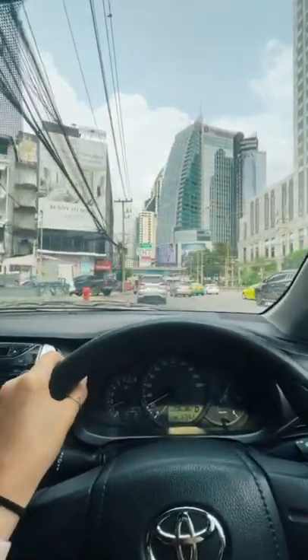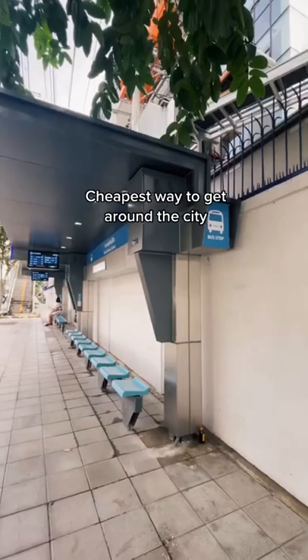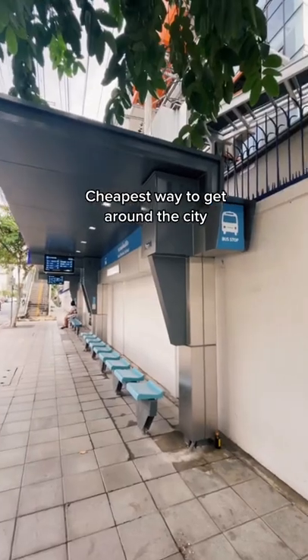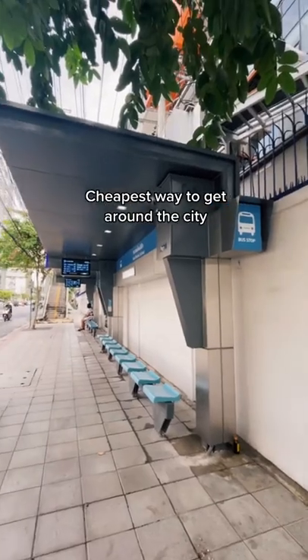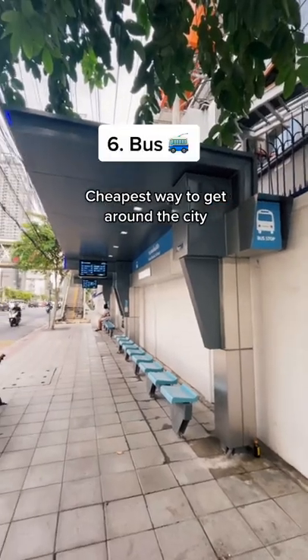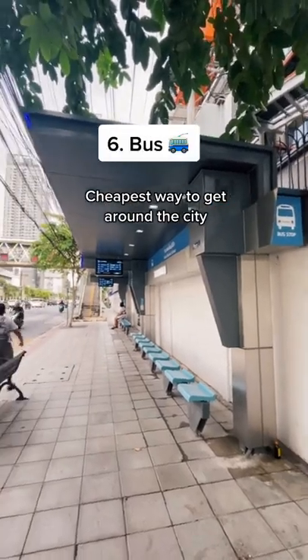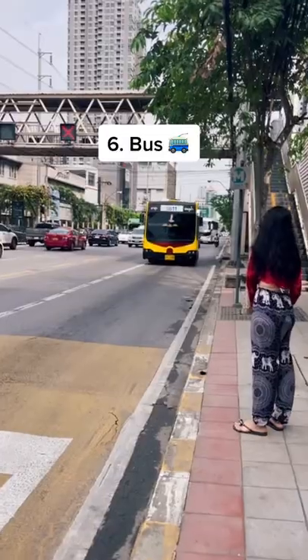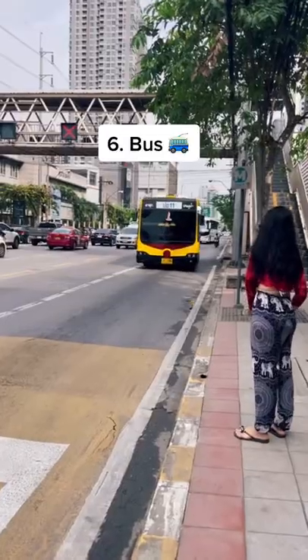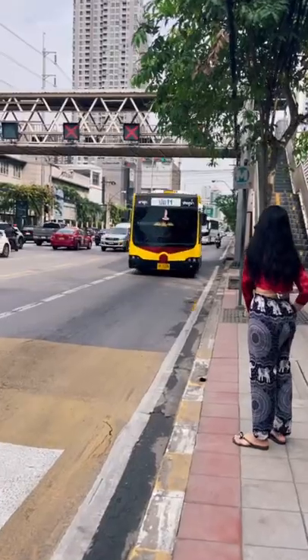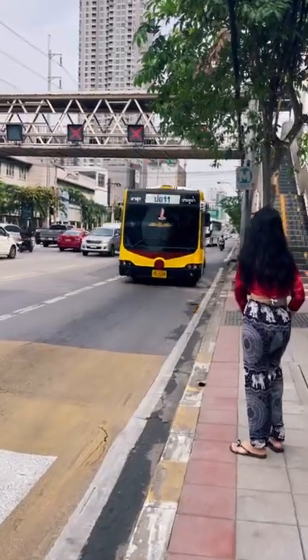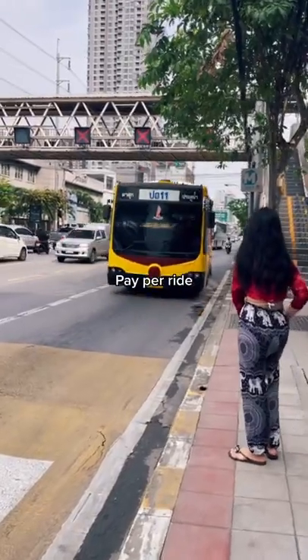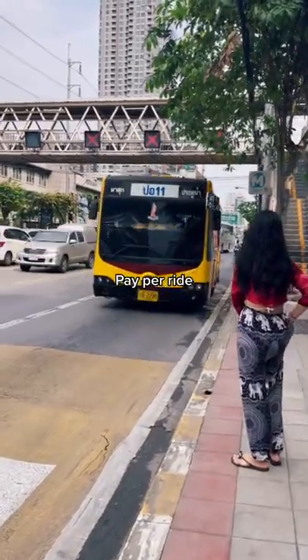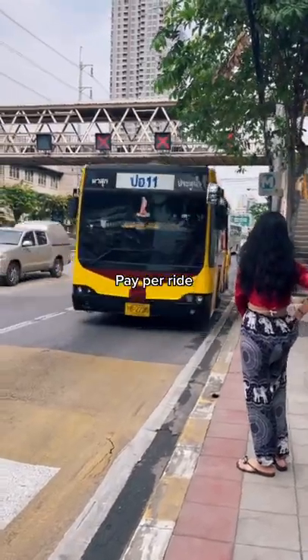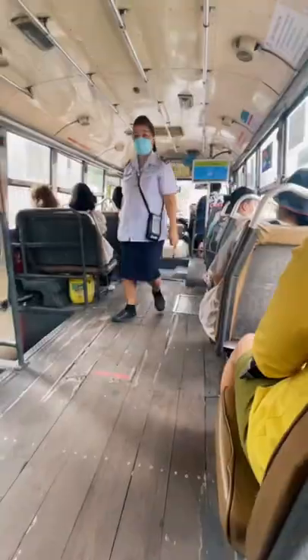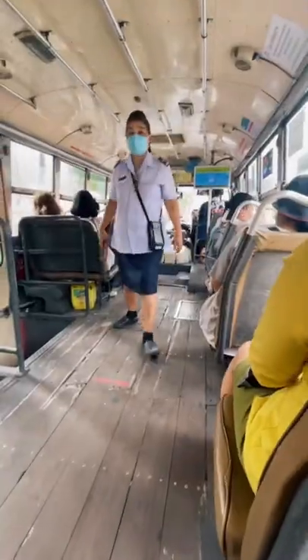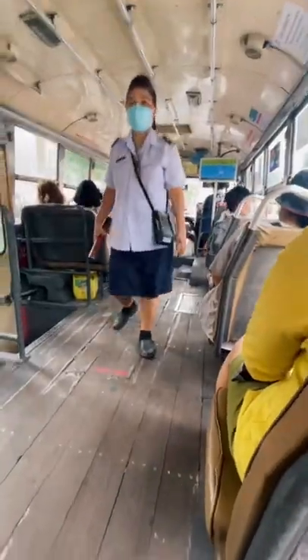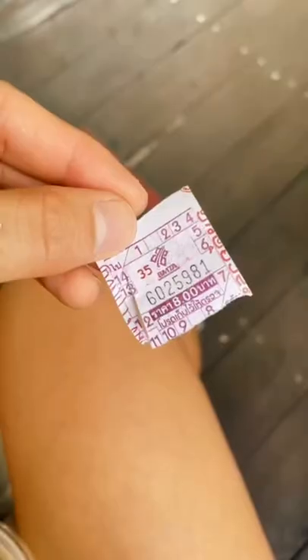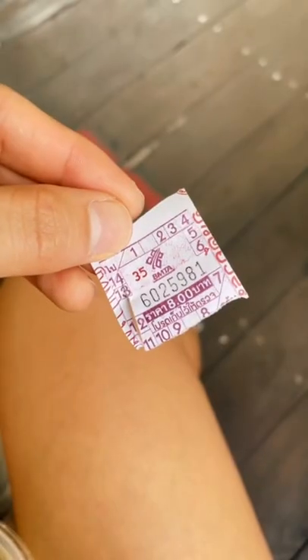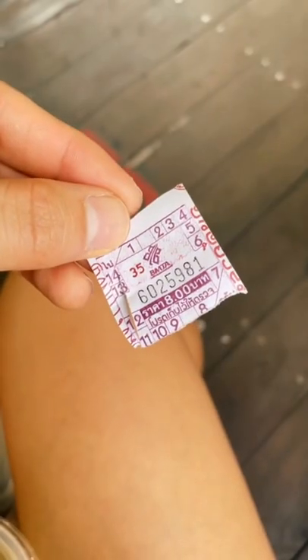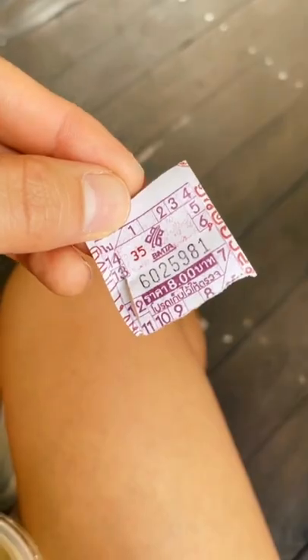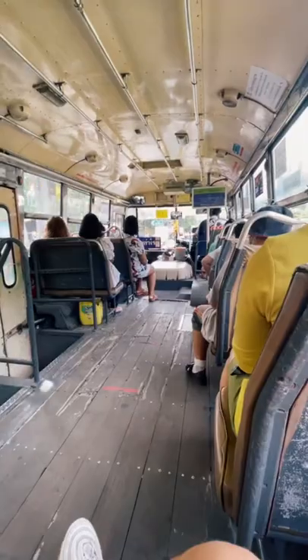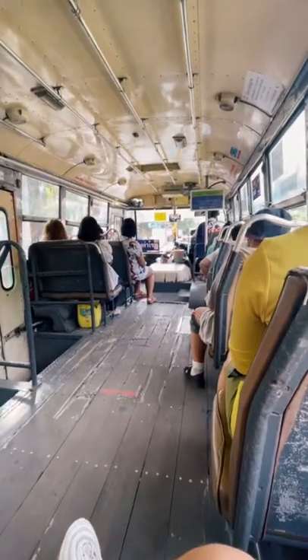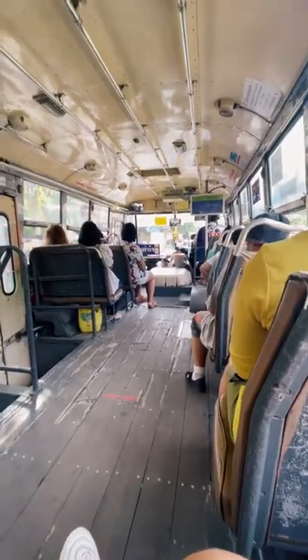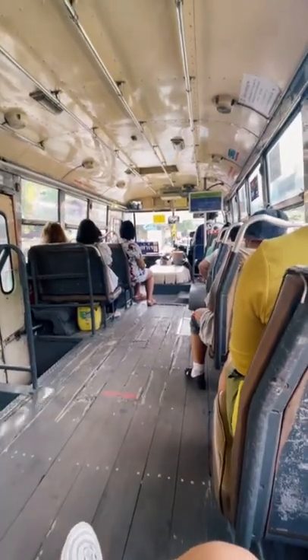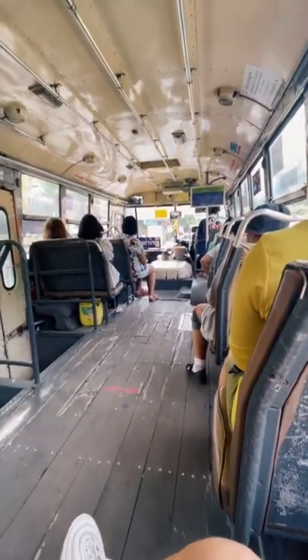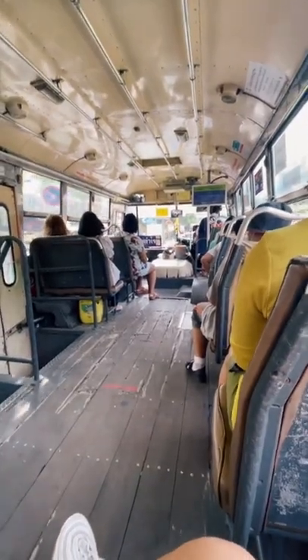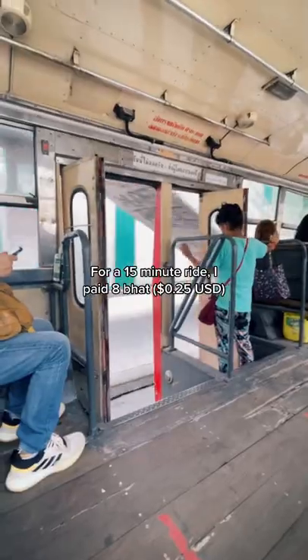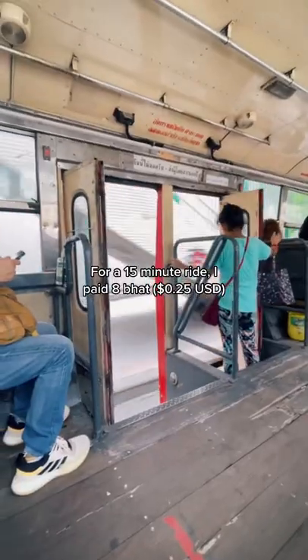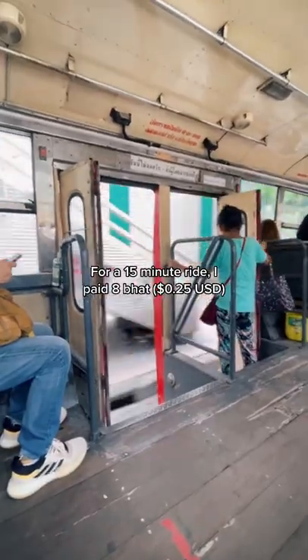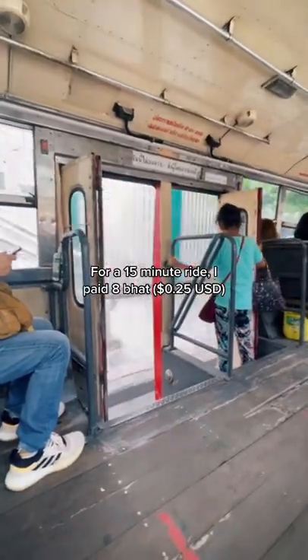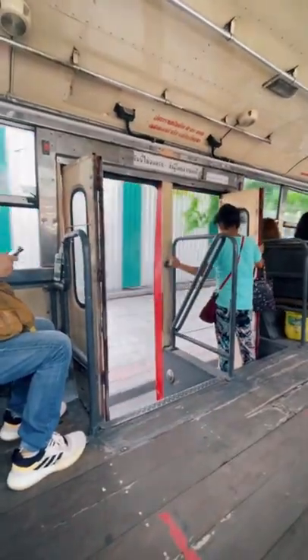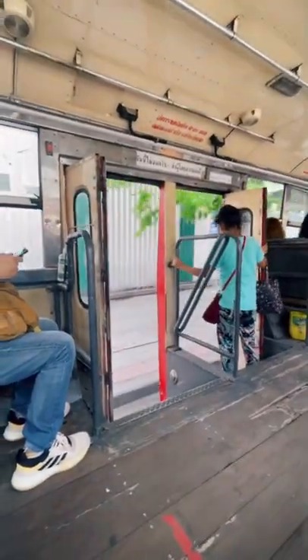The cheapest way to get around the city is by bus. Depending on where you go, you pay per ride — someone will come up to you on the bus, charge you, and give you a ticket. For a 15-minute bus ride, I paid 8 baht. That's a pretty good deal.